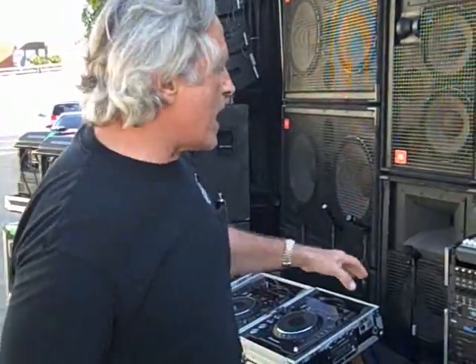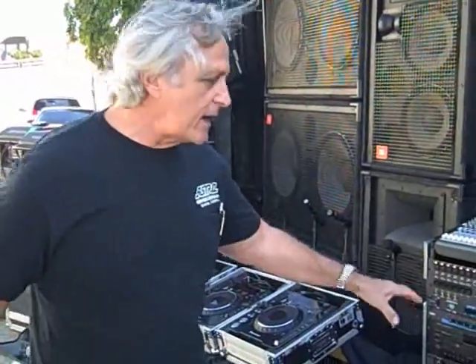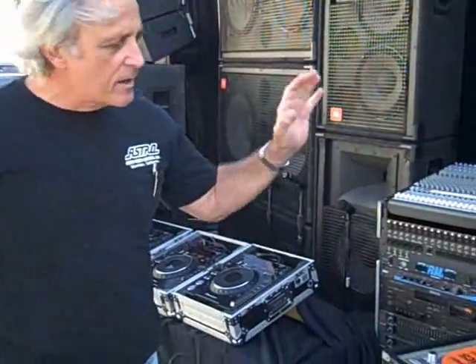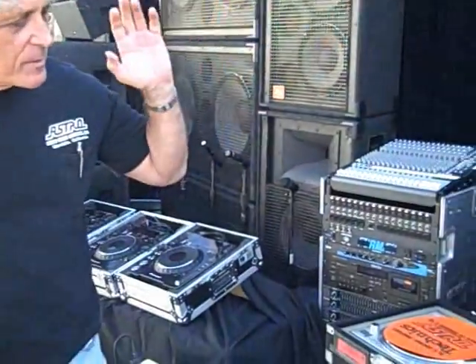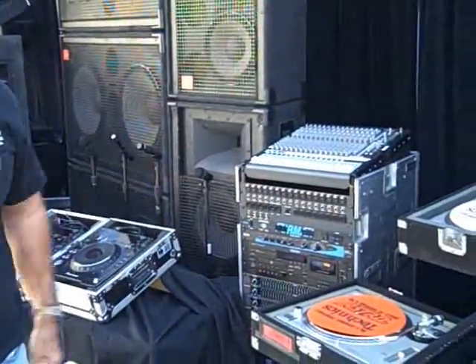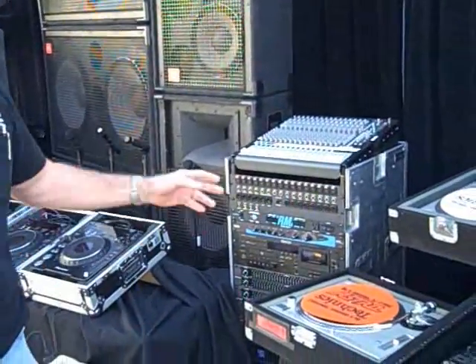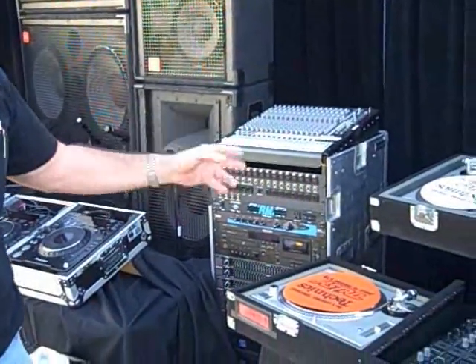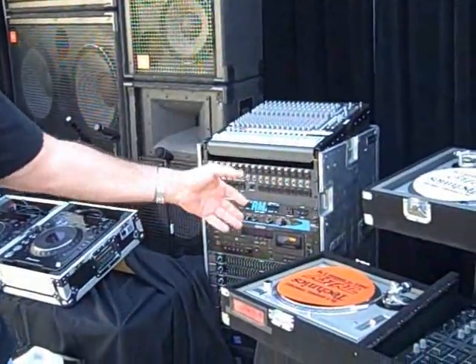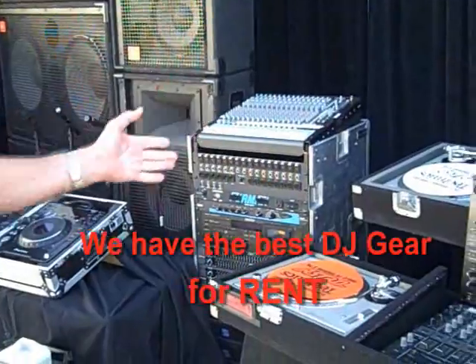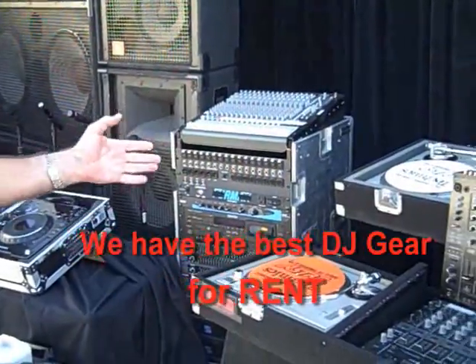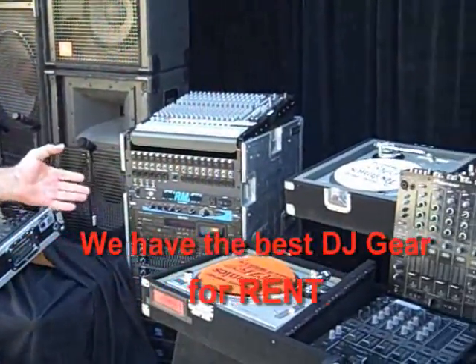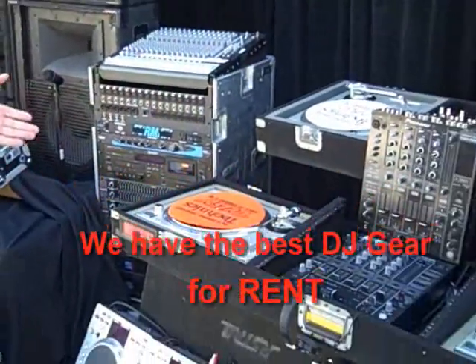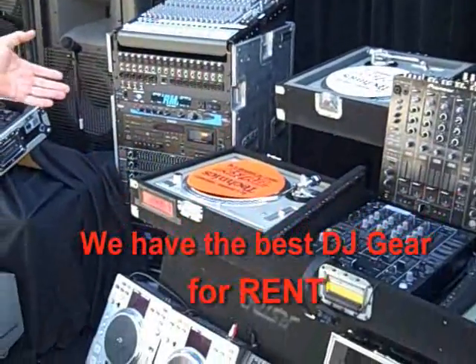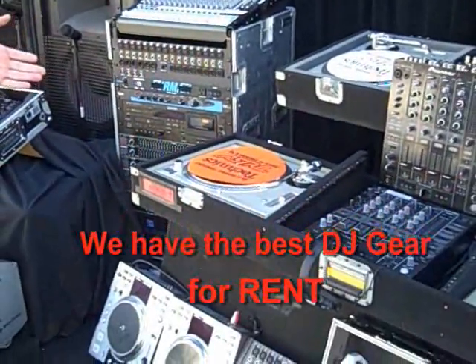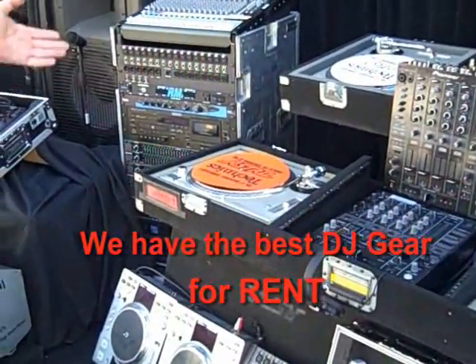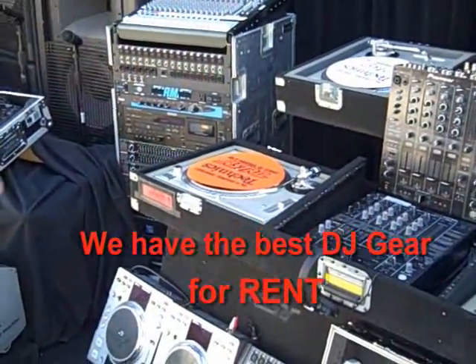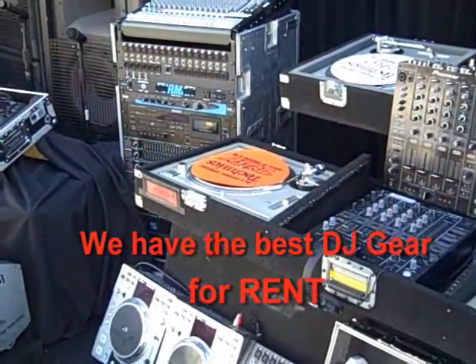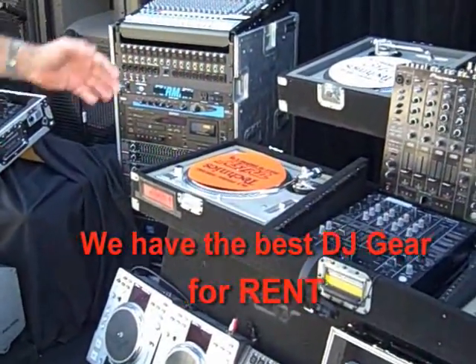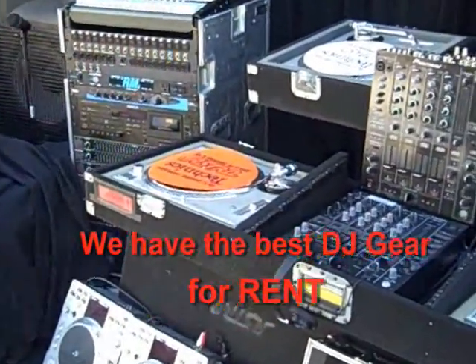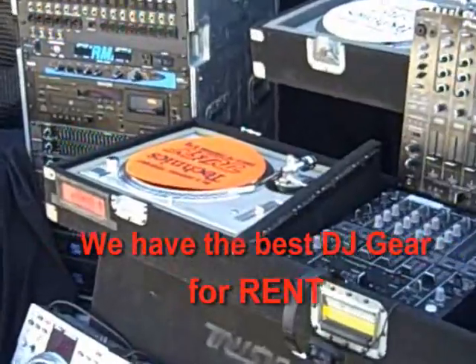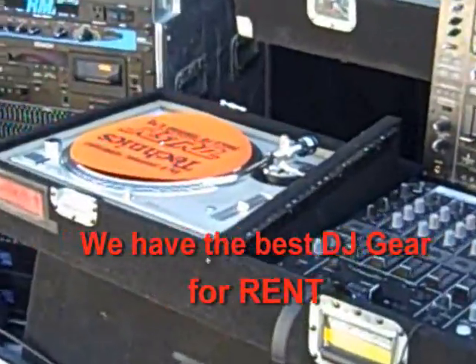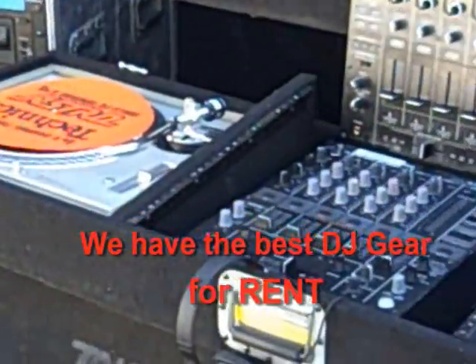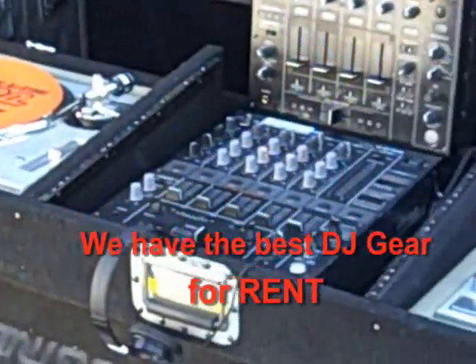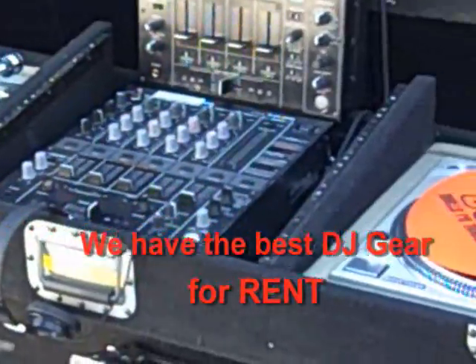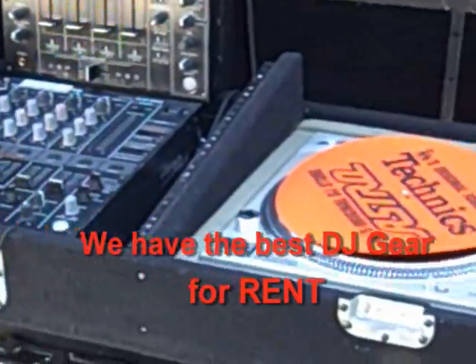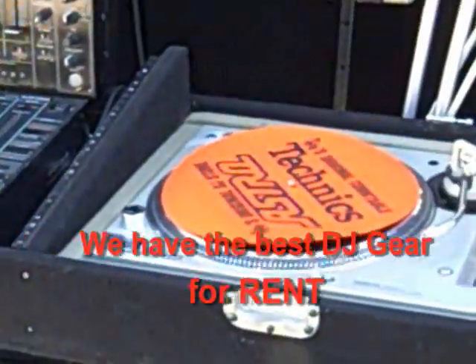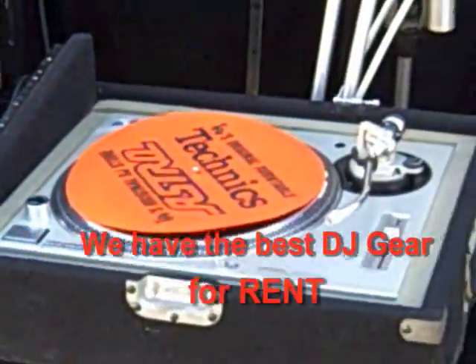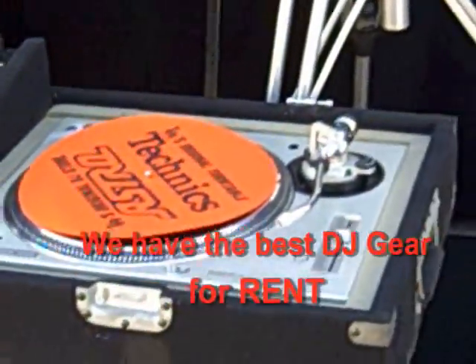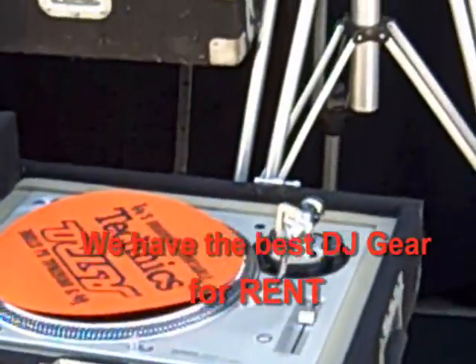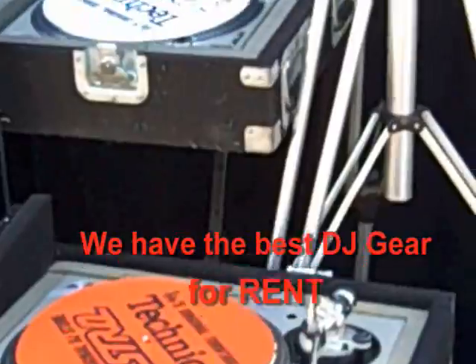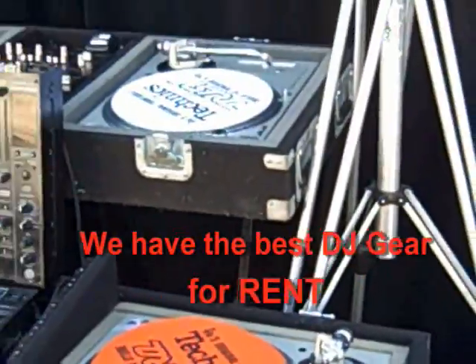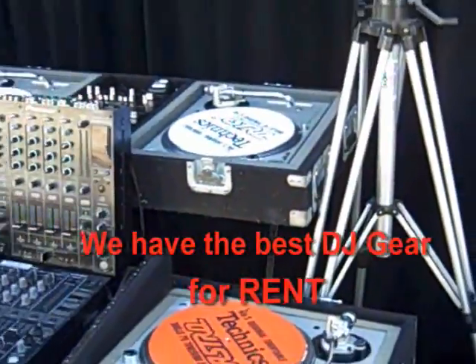We've got the best in DJ gear. We've got the Technics 1200 turntables. What else do you need in turntables? We've got those. We've got the MK2s, we've got the MK5s, we've got the M5G 1210s.